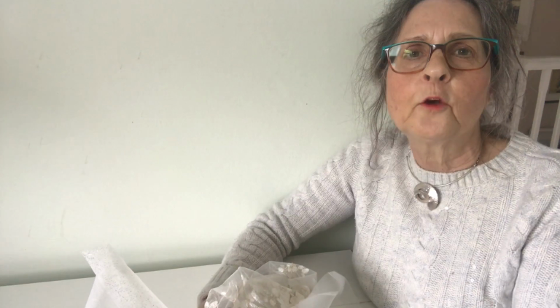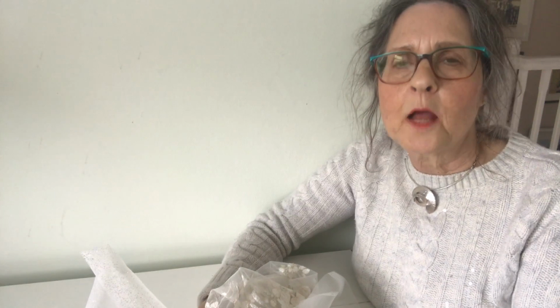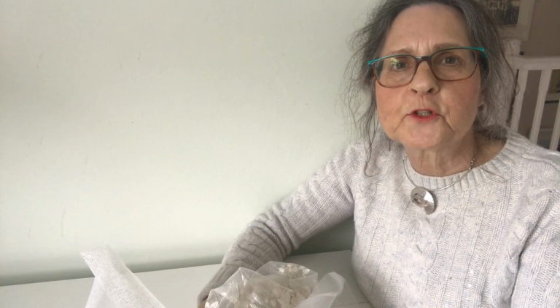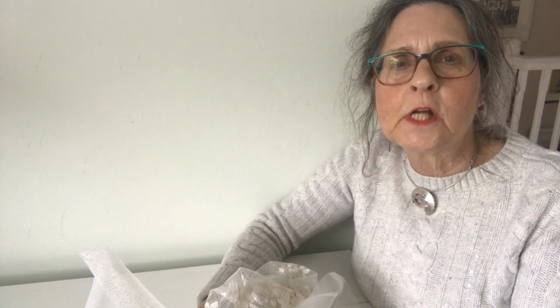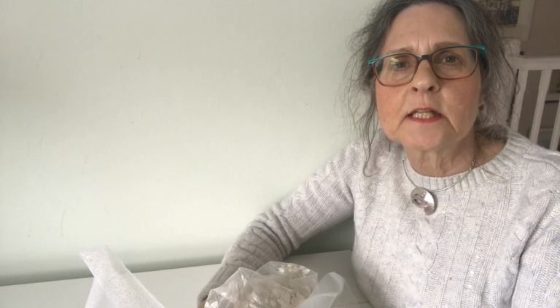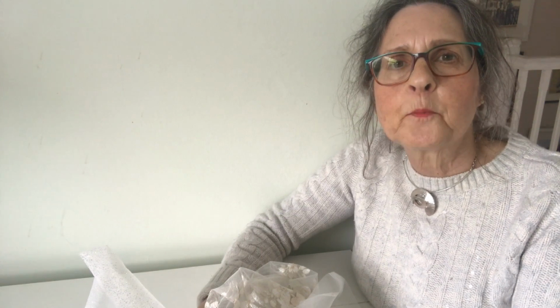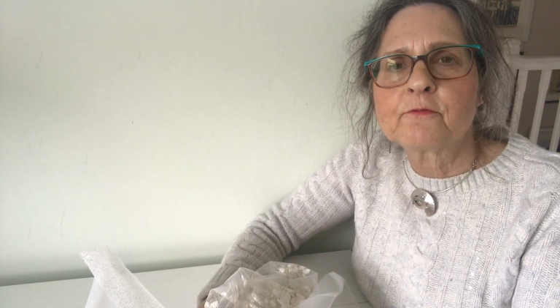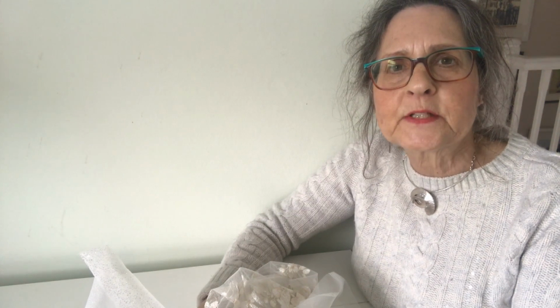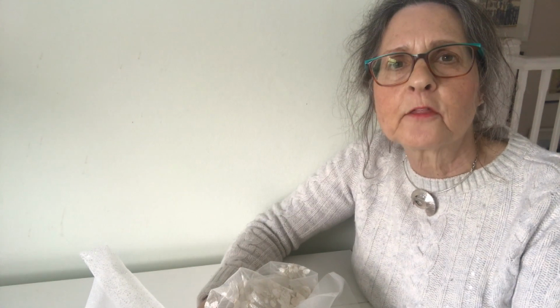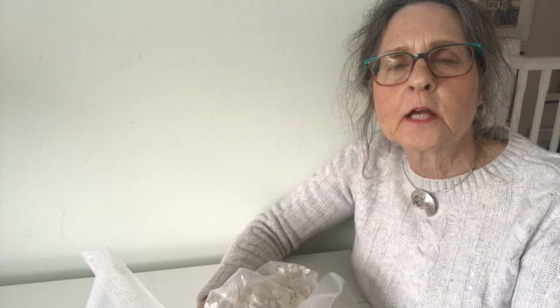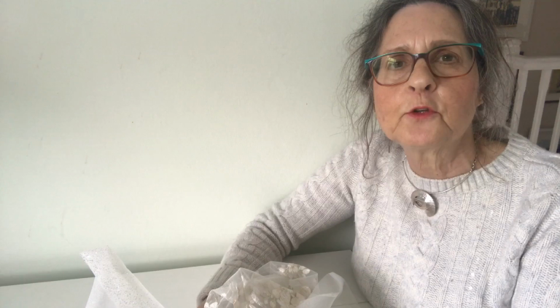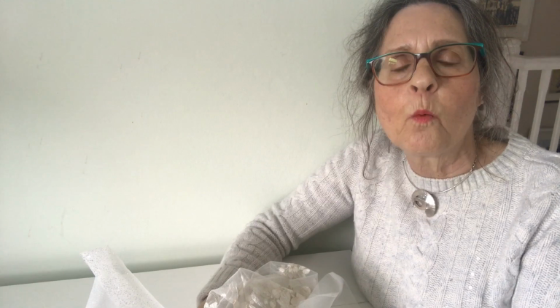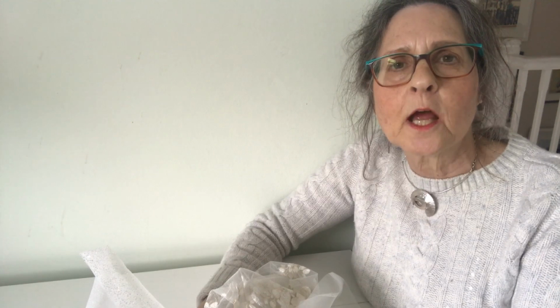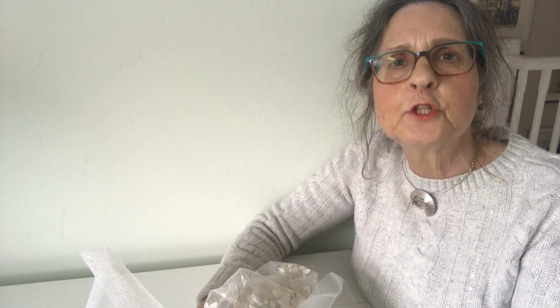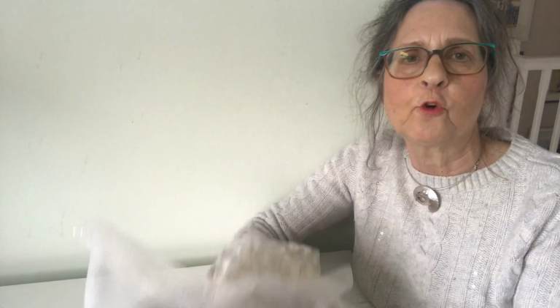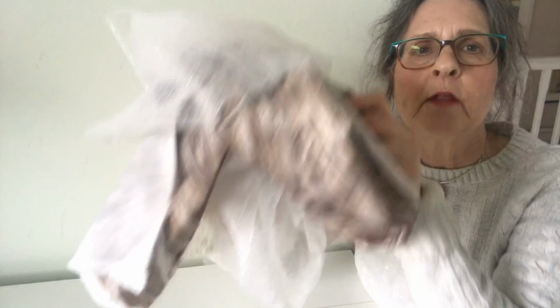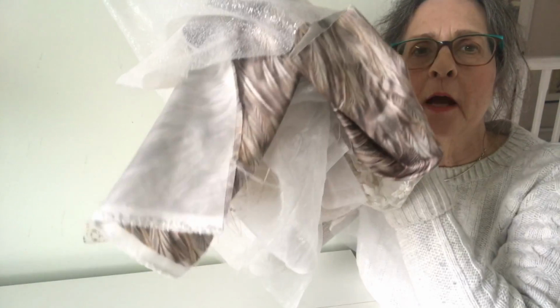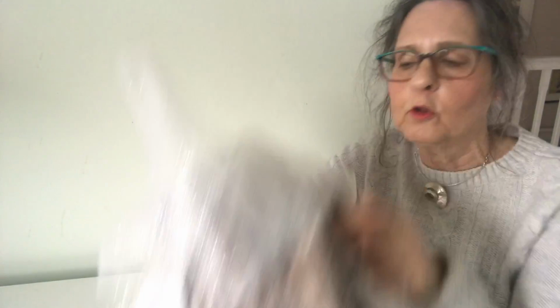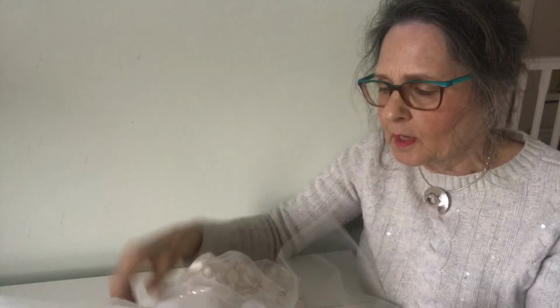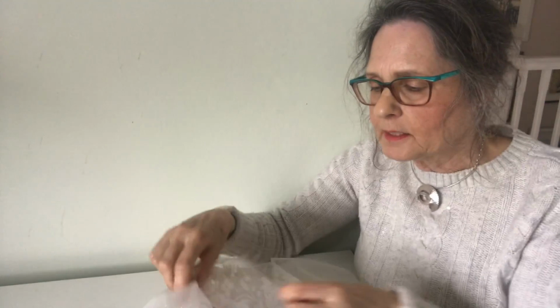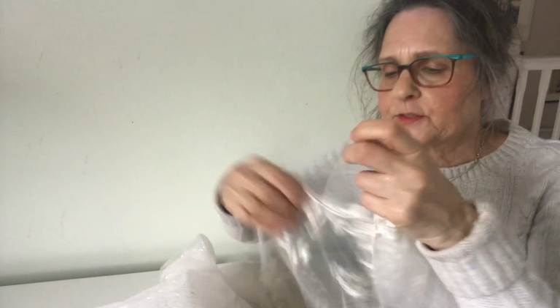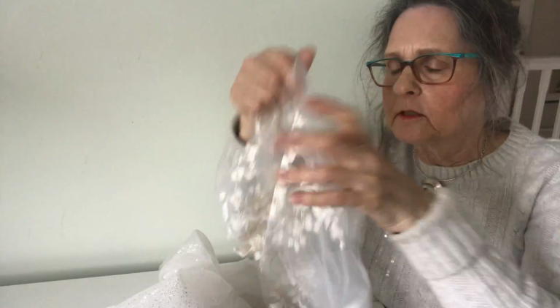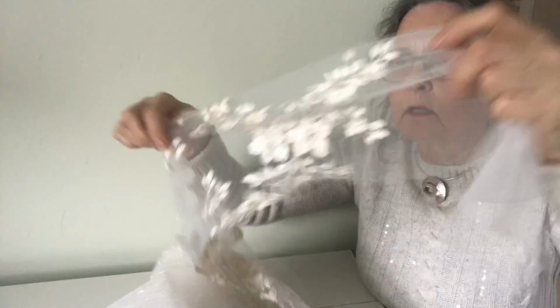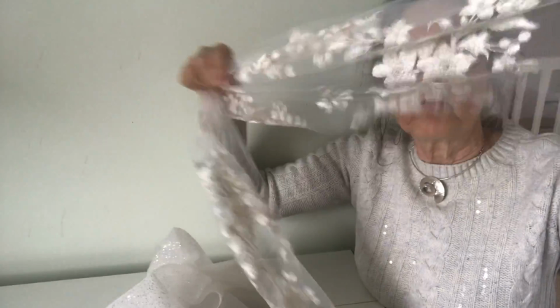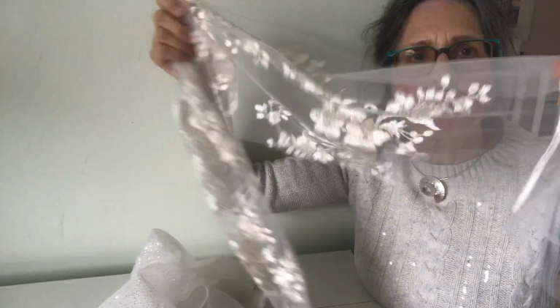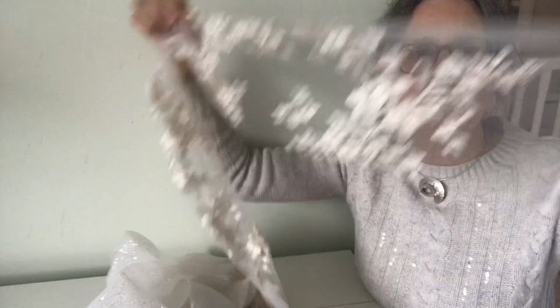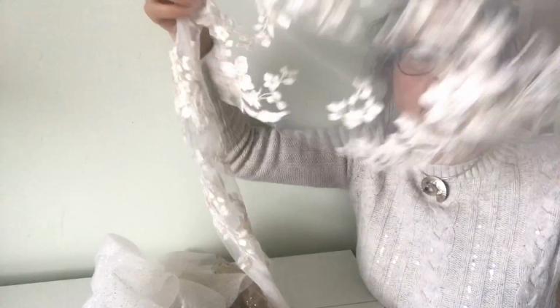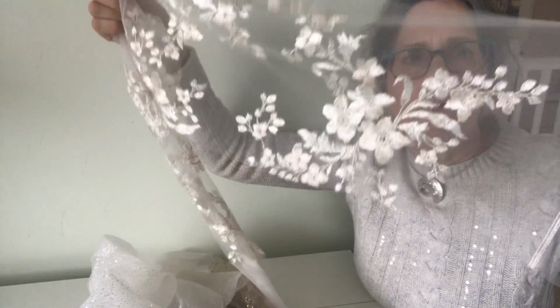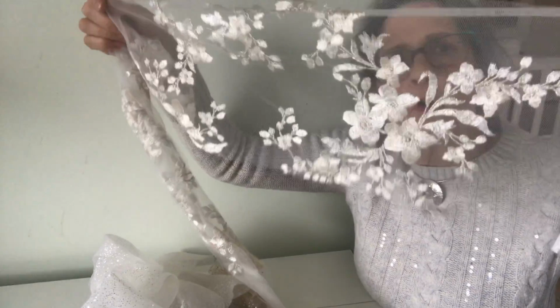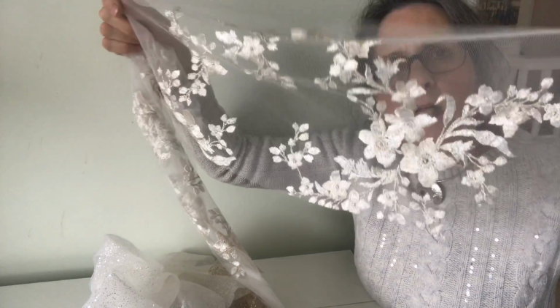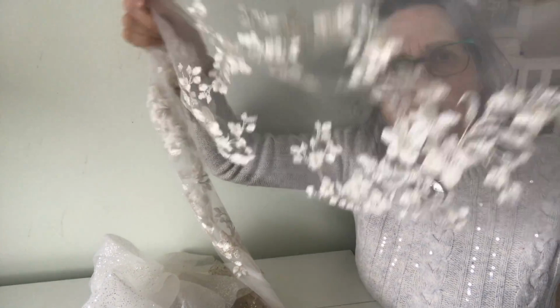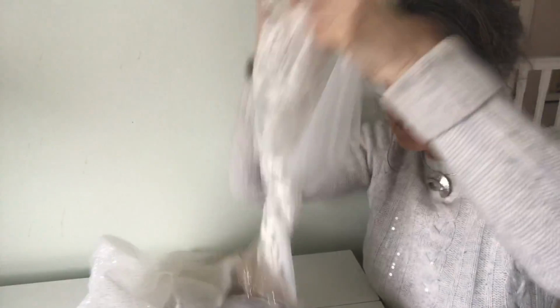Hello, I'm Barbara Shaw. Yesterday I bought some fabrics and I thought I'd show you what I would use them for. So this is my haul, and this one I bought specifically for the sheep fleece.